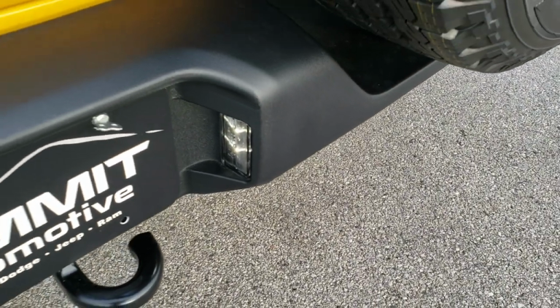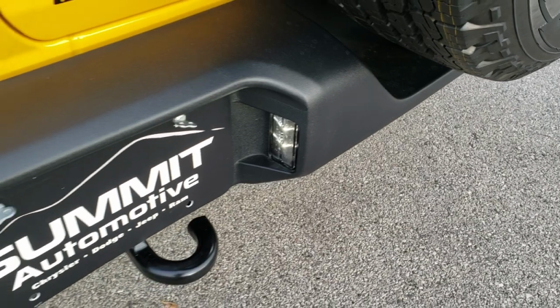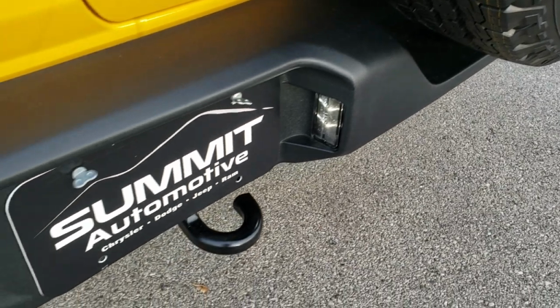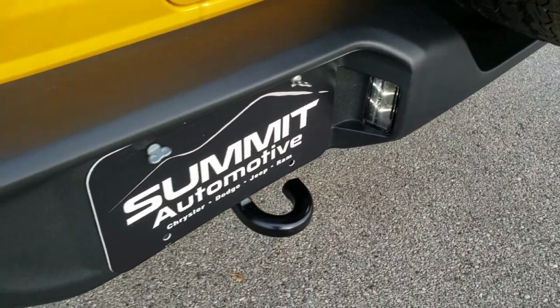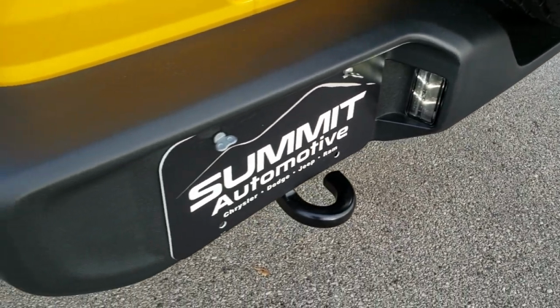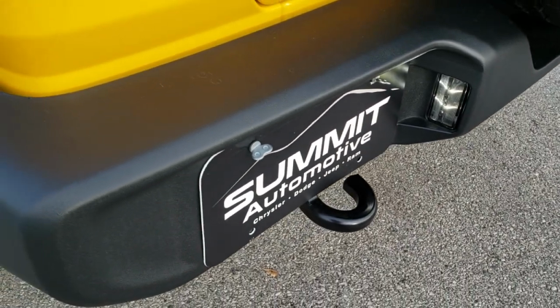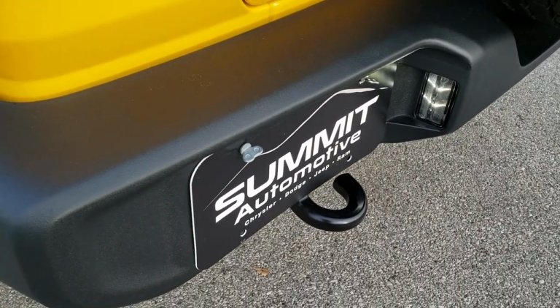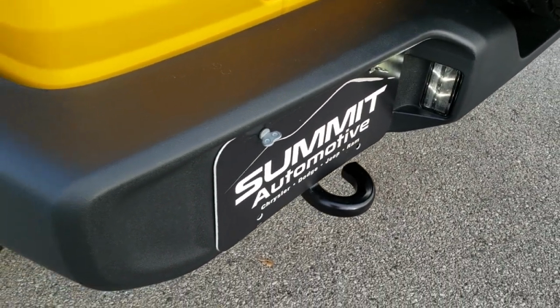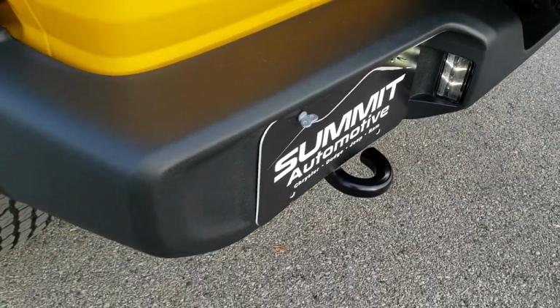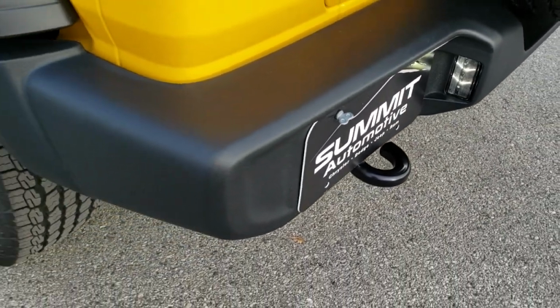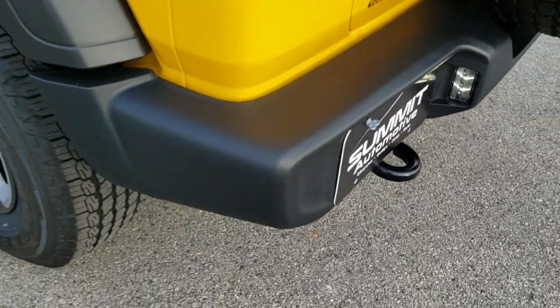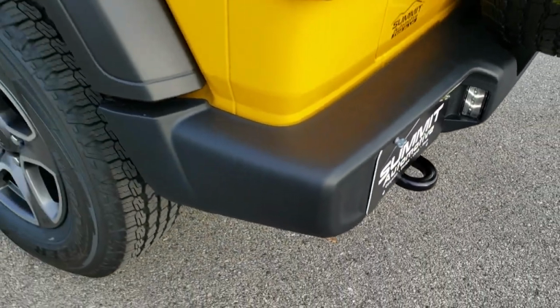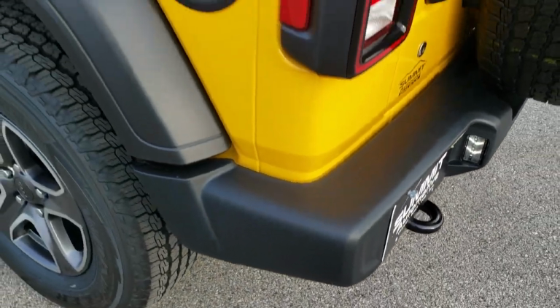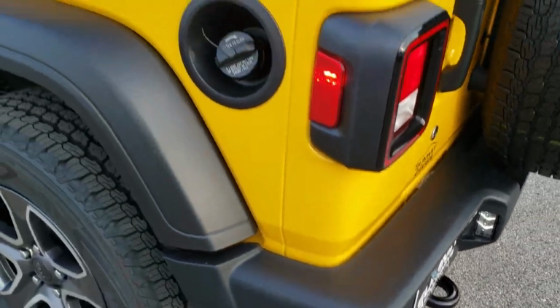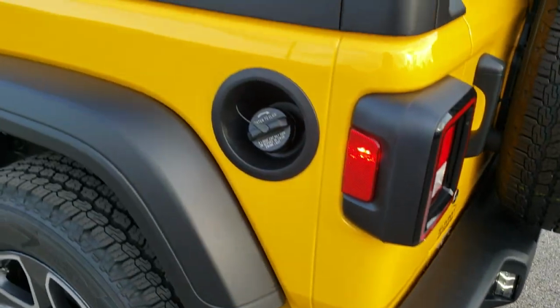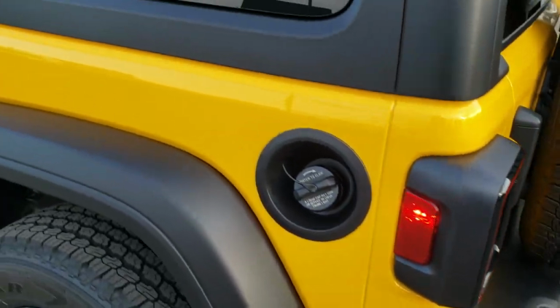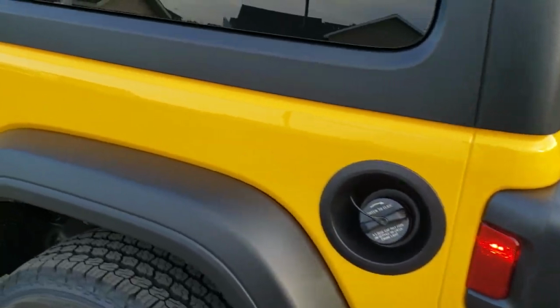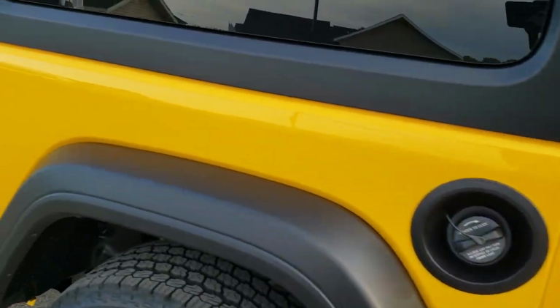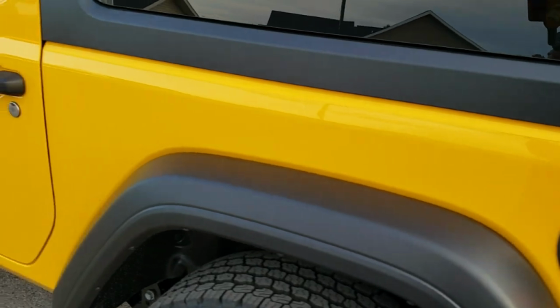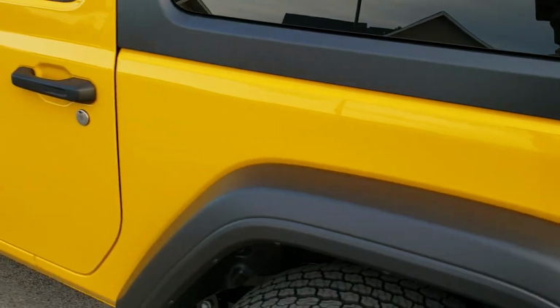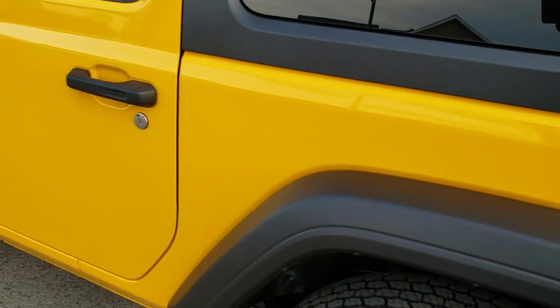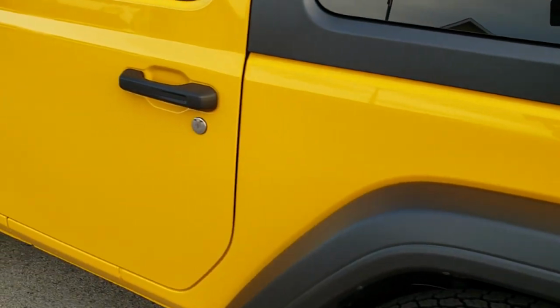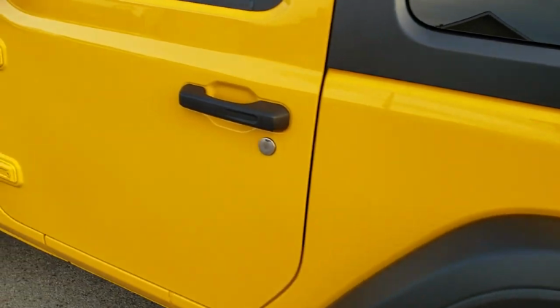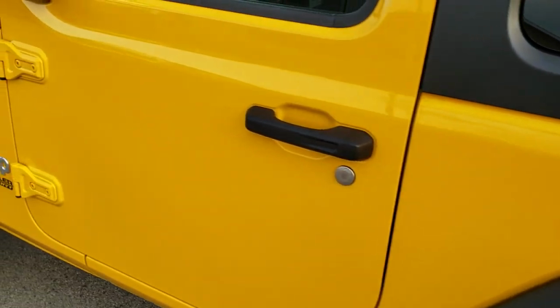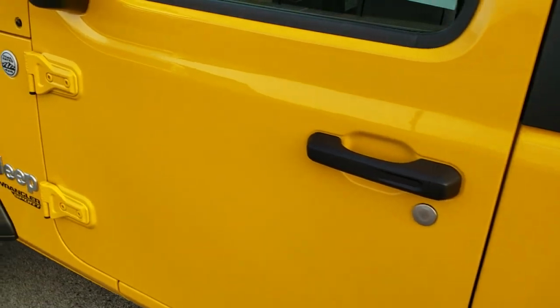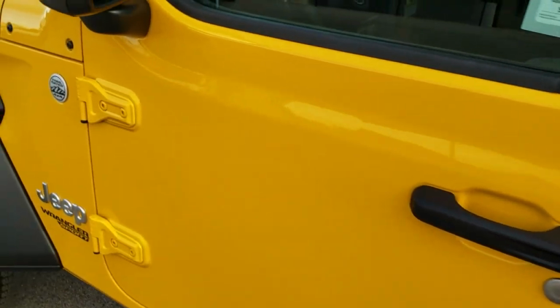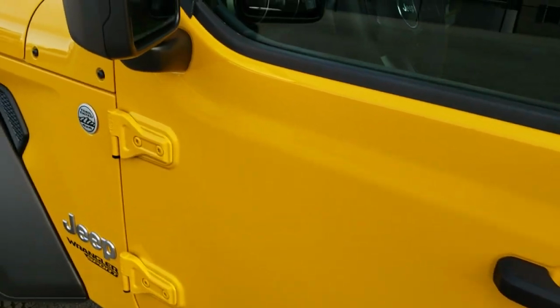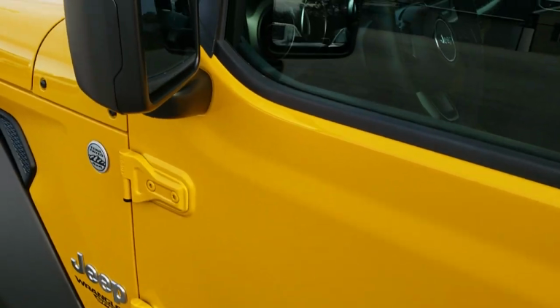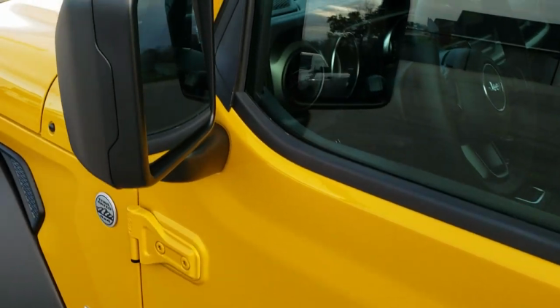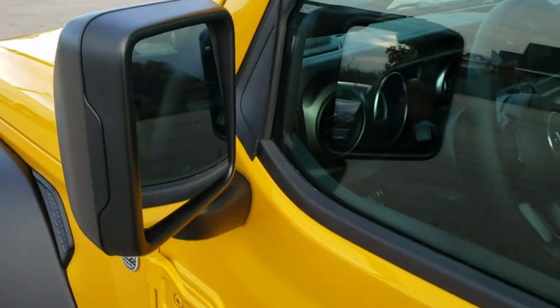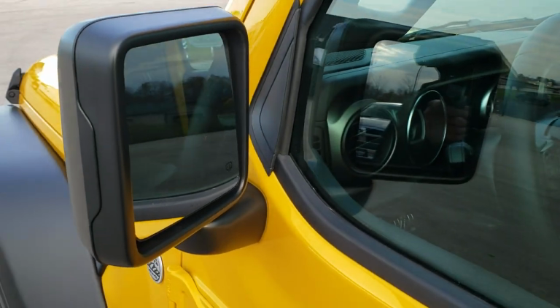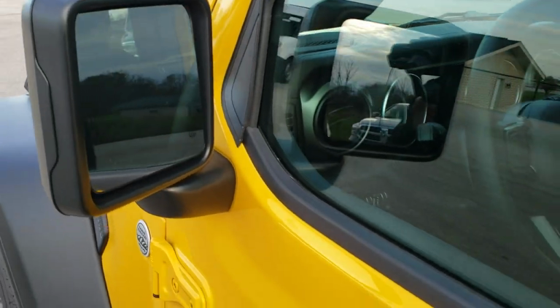LED license plate lights. This one comes with the heated power mirrors.